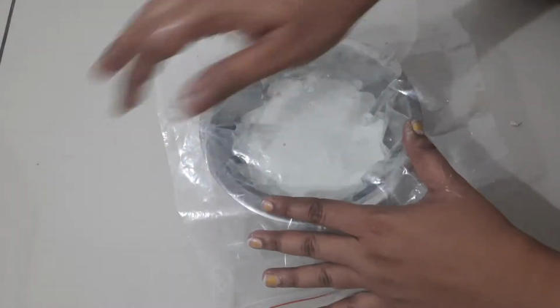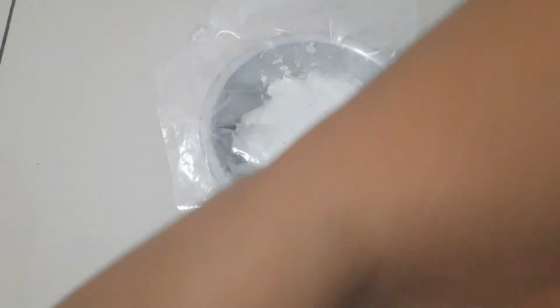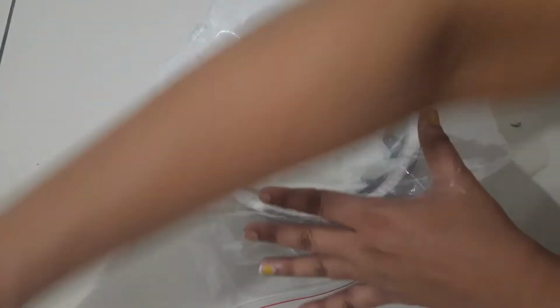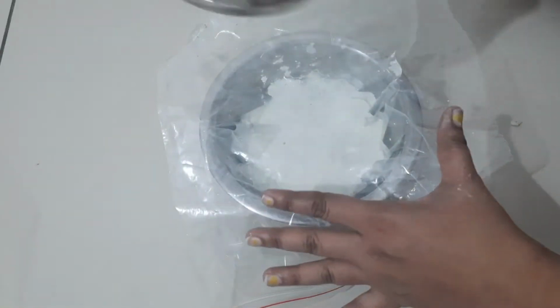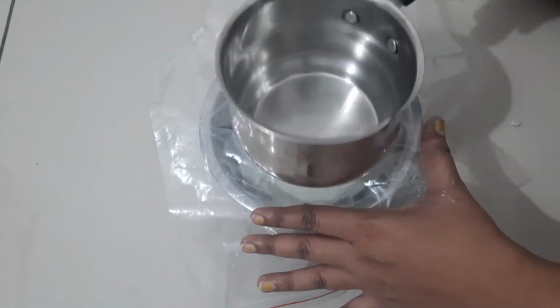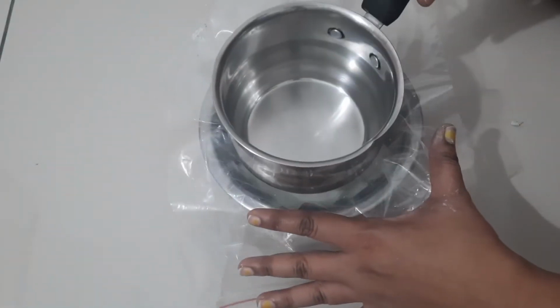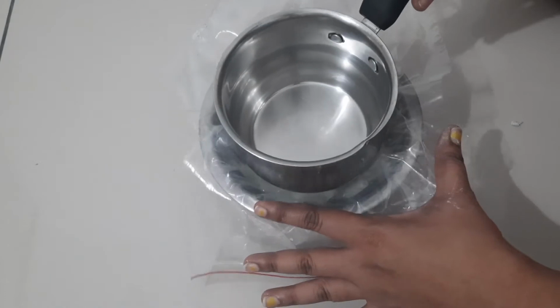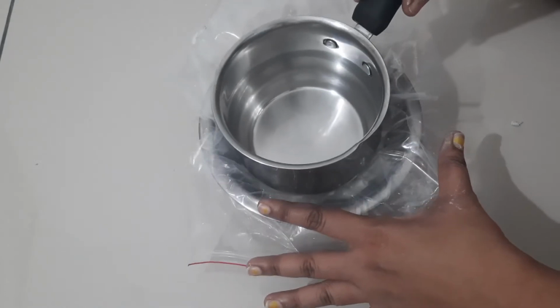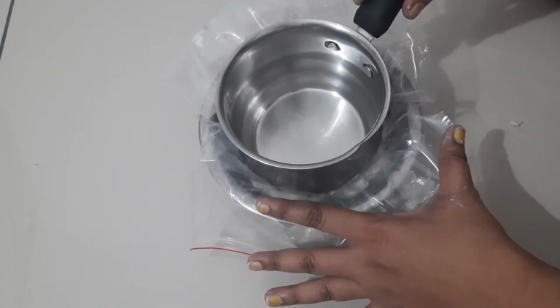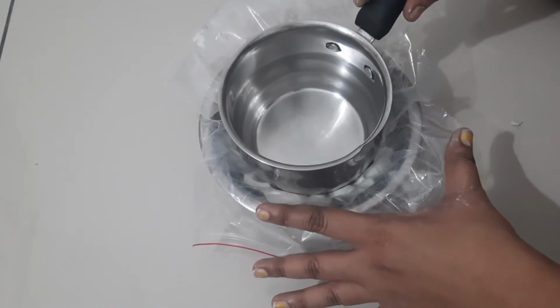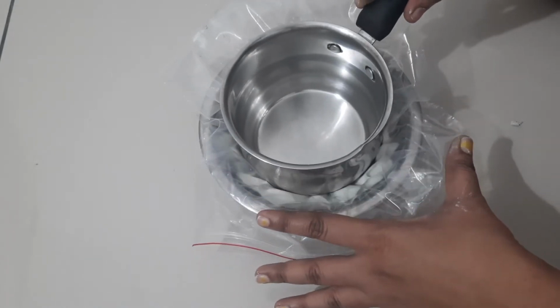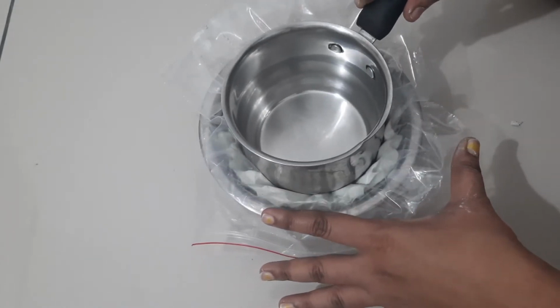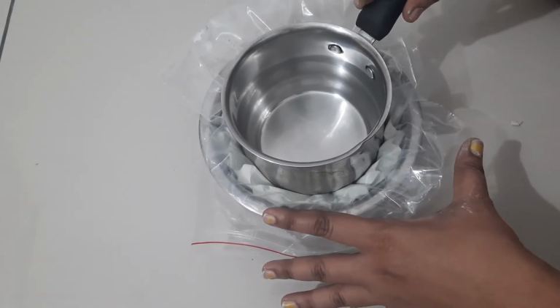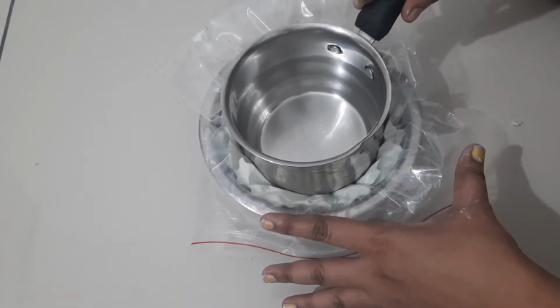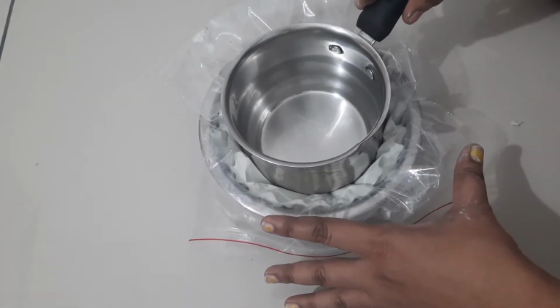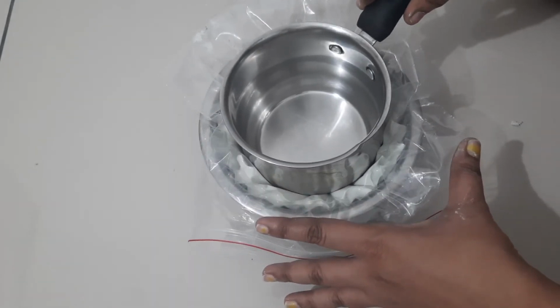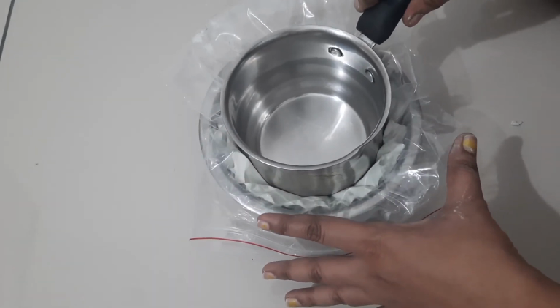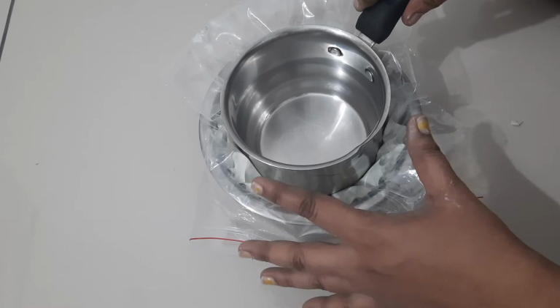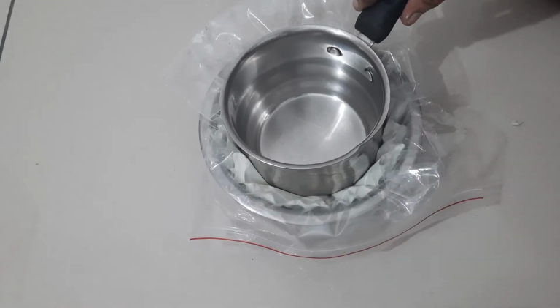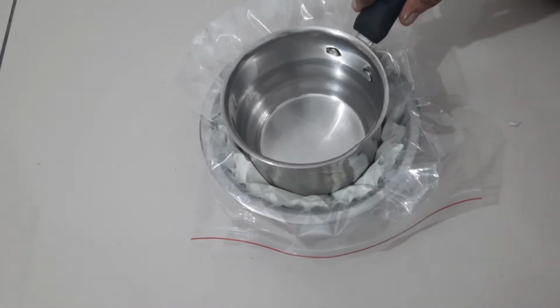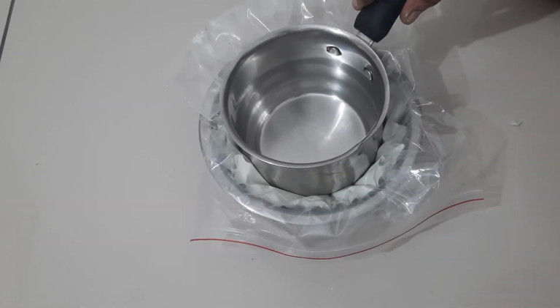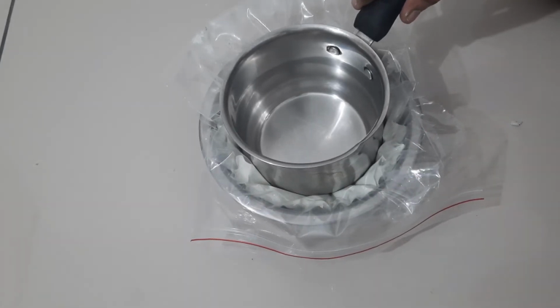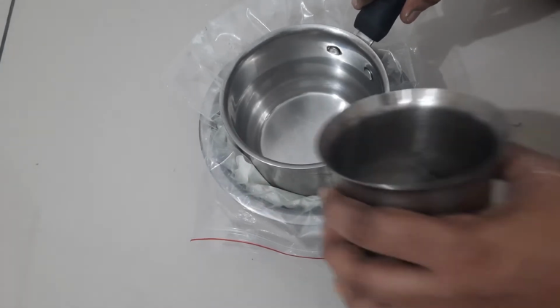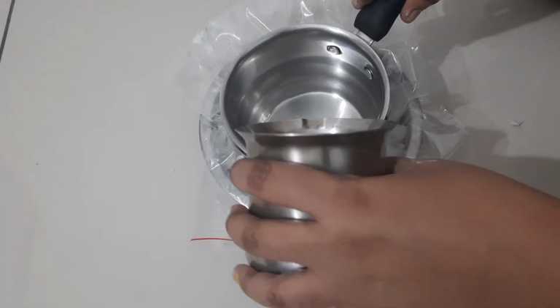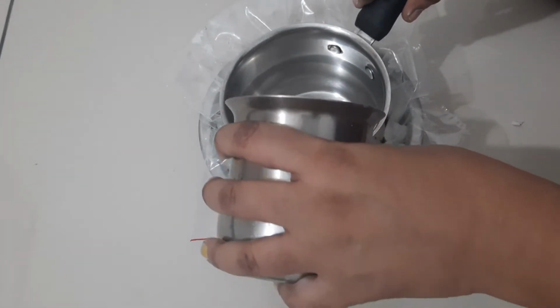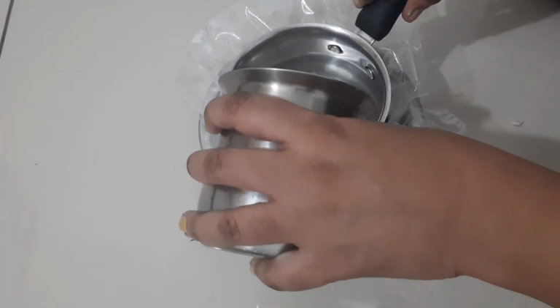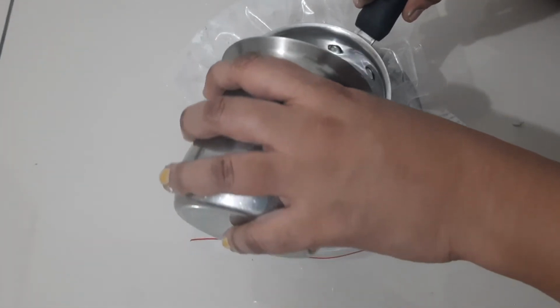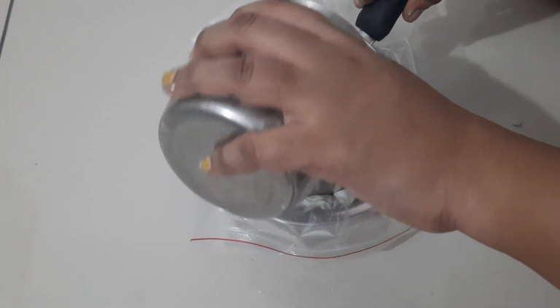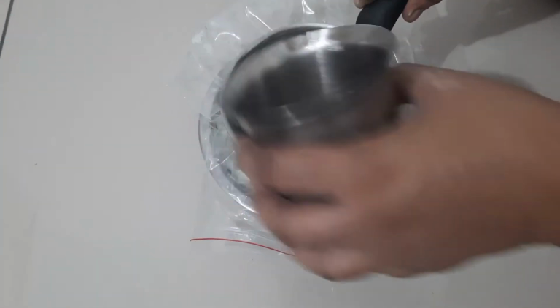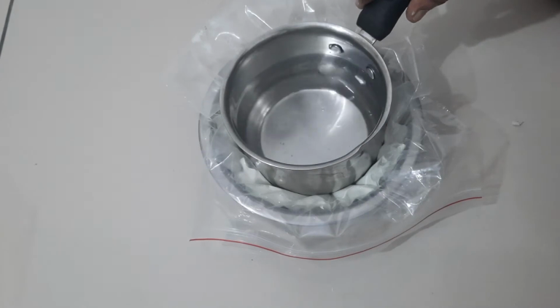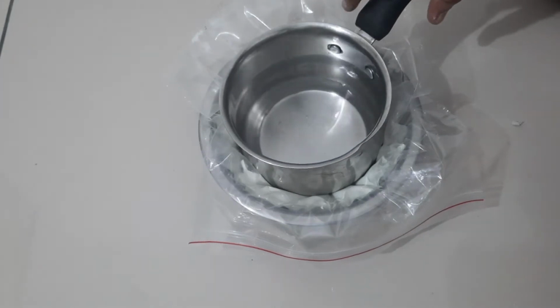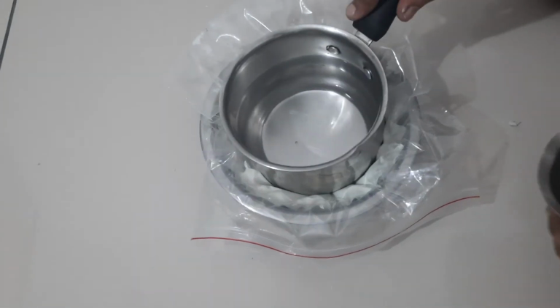Take a rope, then we will put a bowl and put a little weight on it. We will set it overnight.